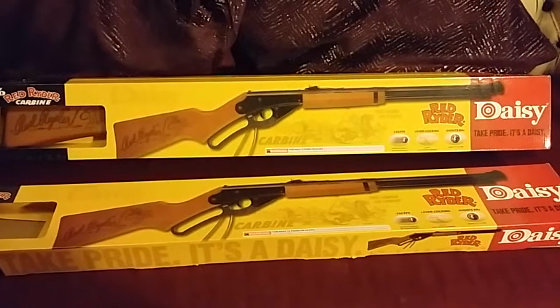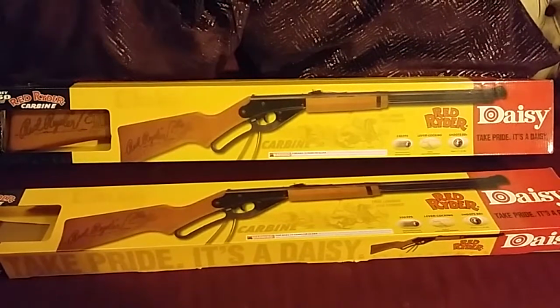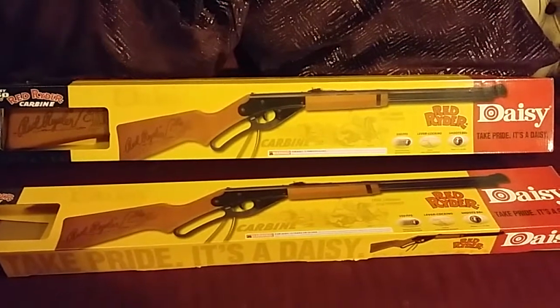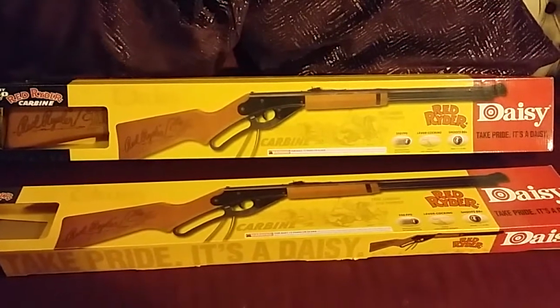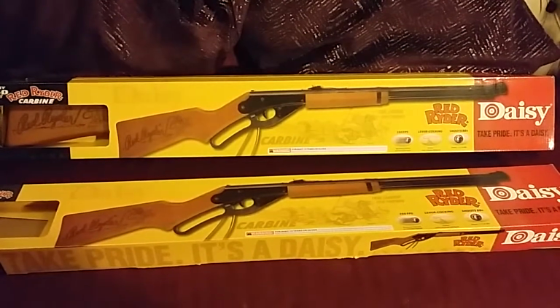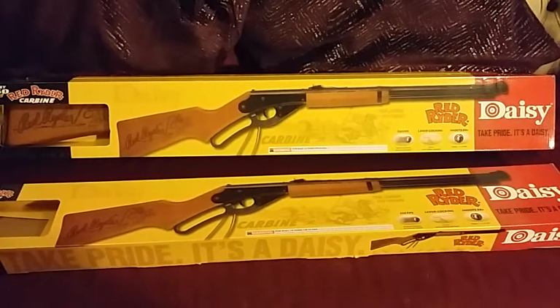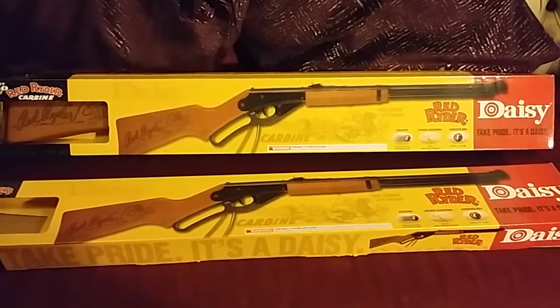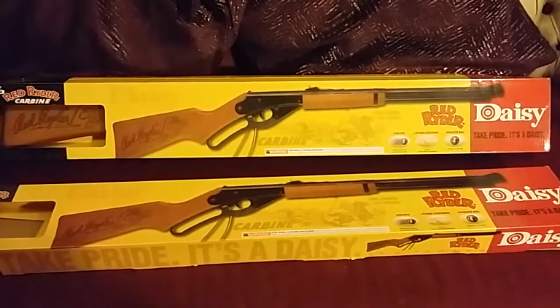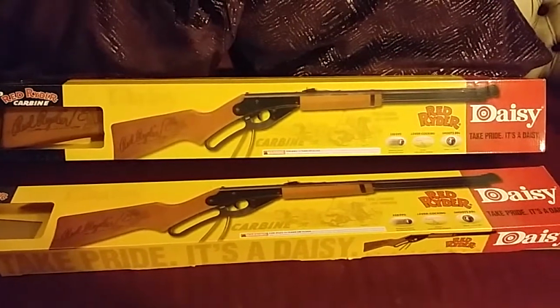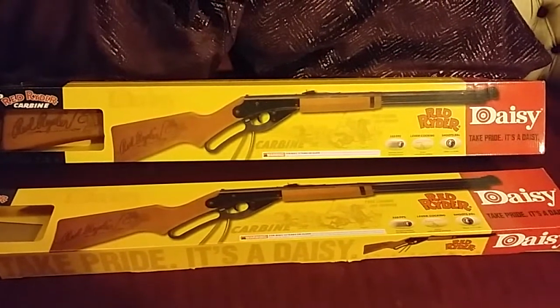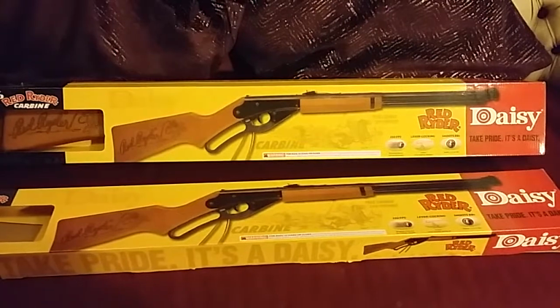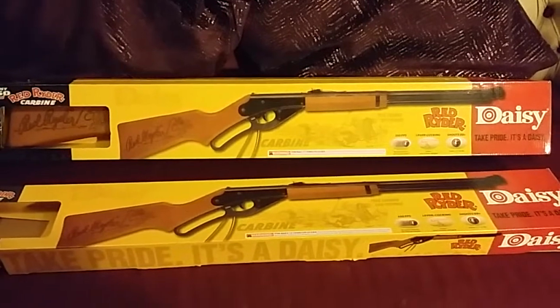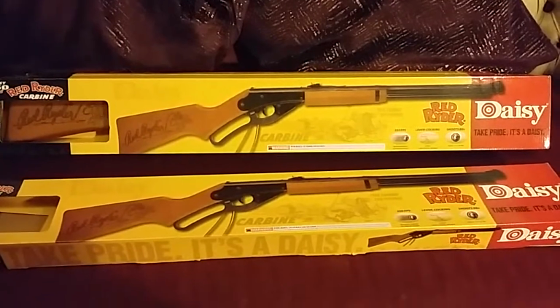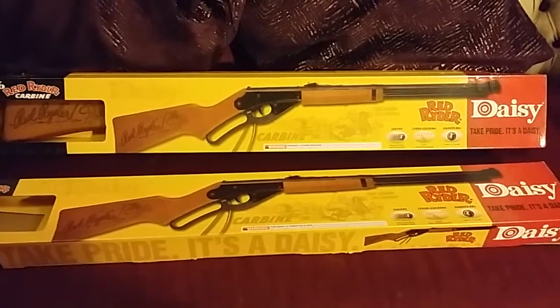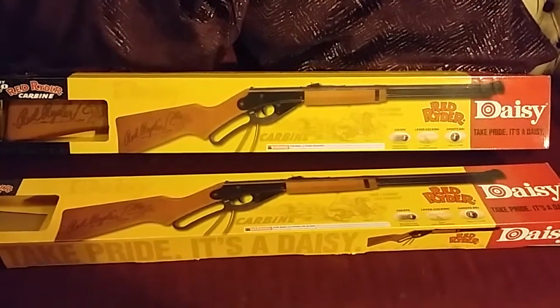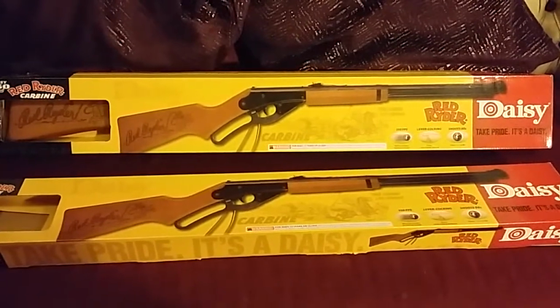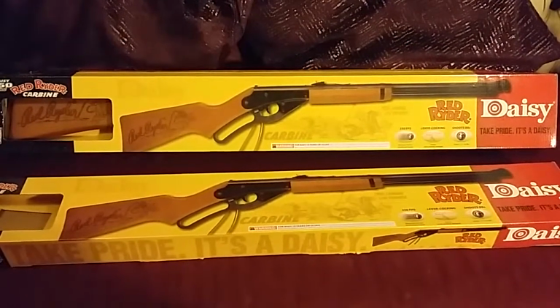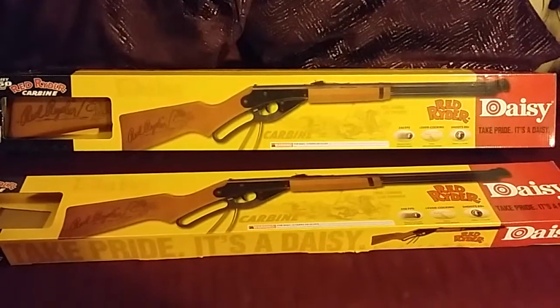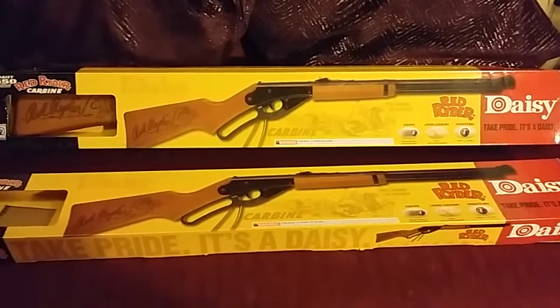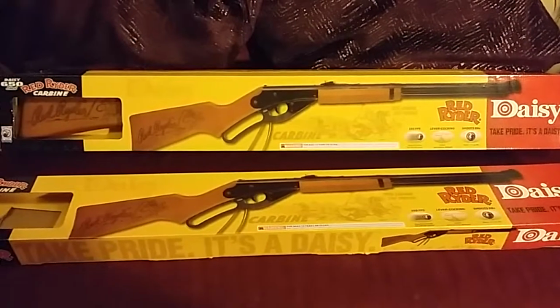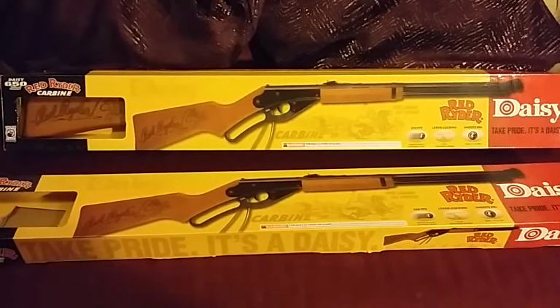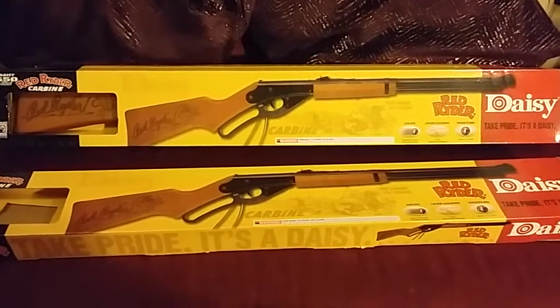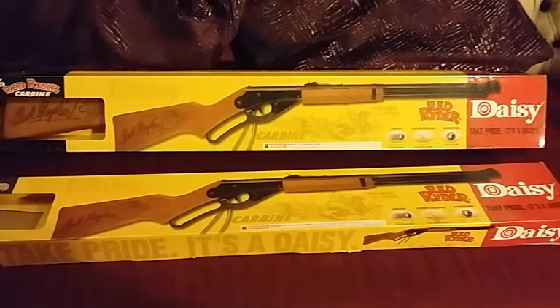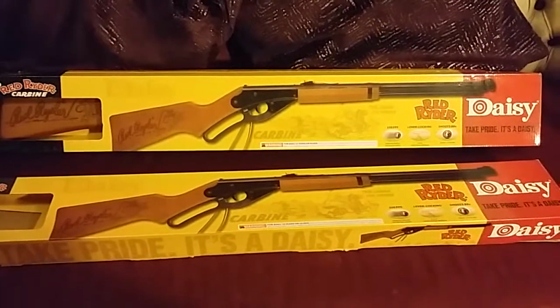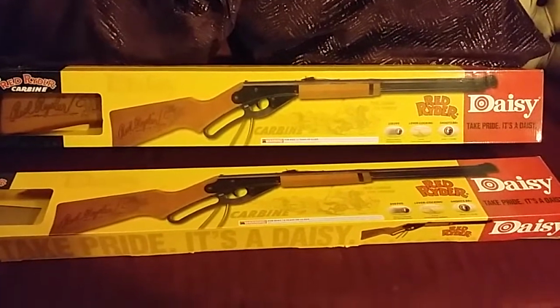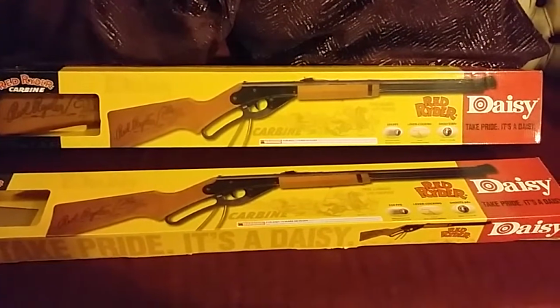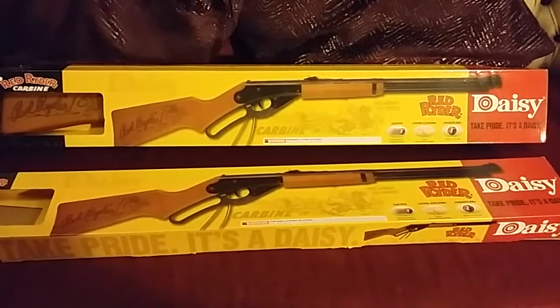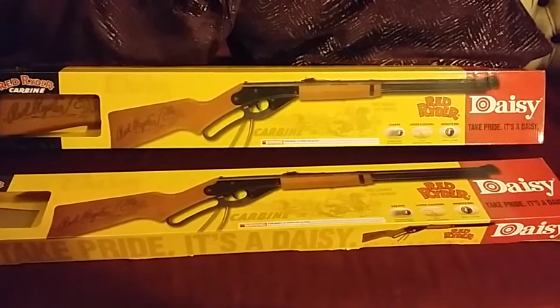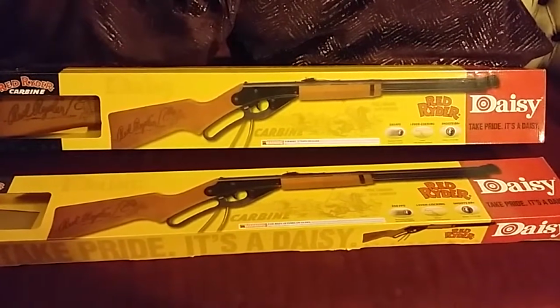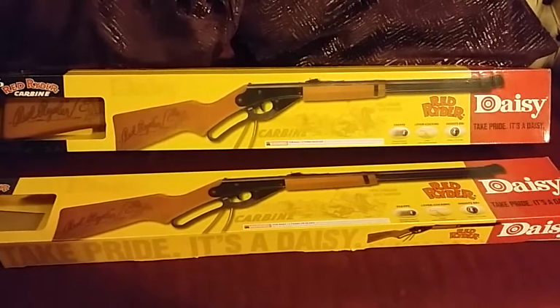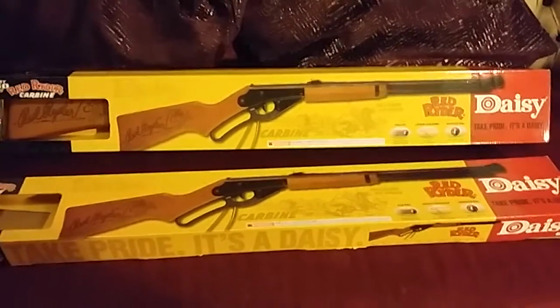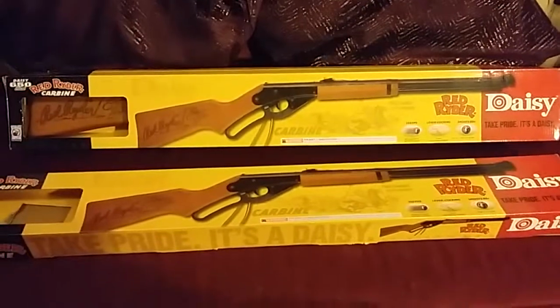Just taking a quick look at the Daisy Red Ryder air rifle. I decided to order these because I've got a BSA air rifle and it's just too loud for shooting in the garden. The last thing the neighbours want to hear is a bang bang bang going off all day.